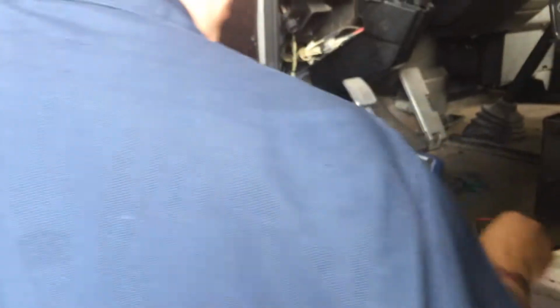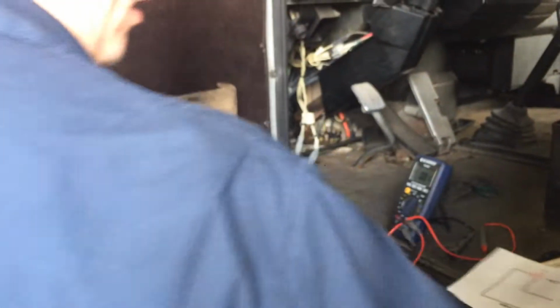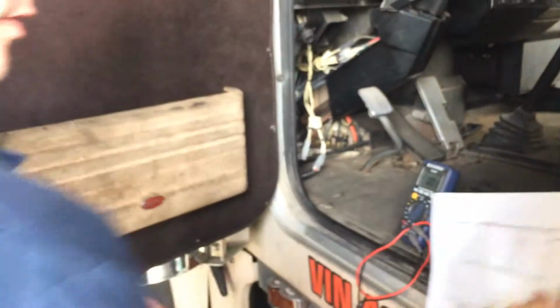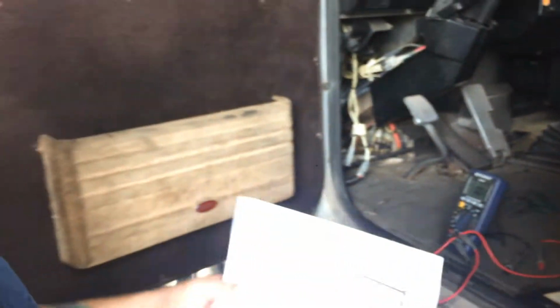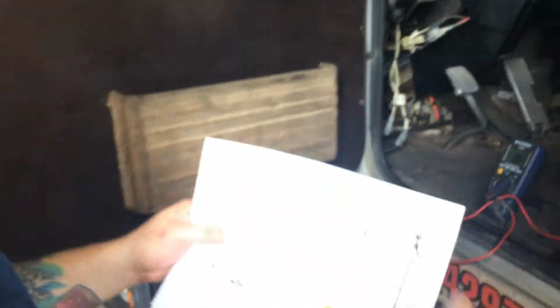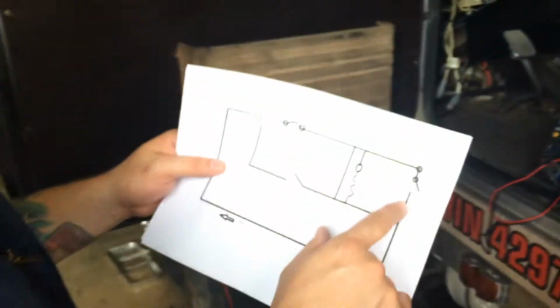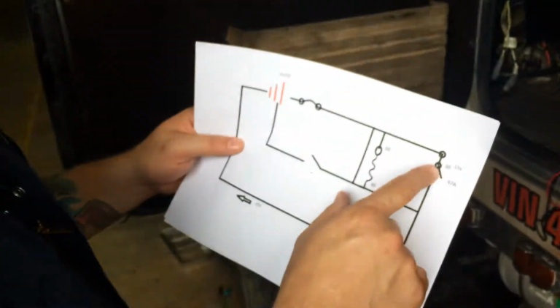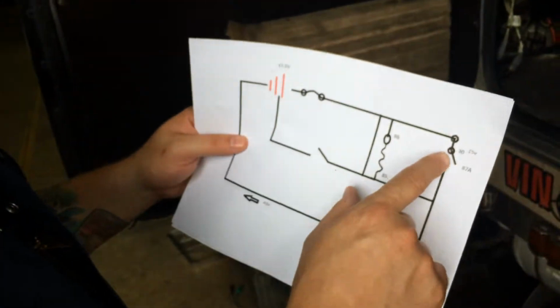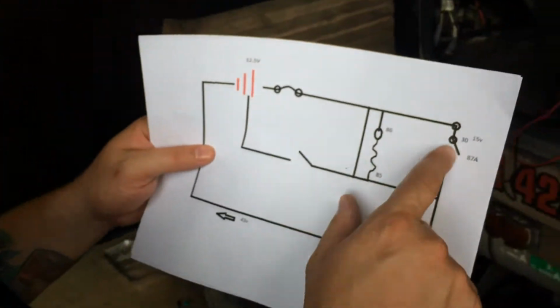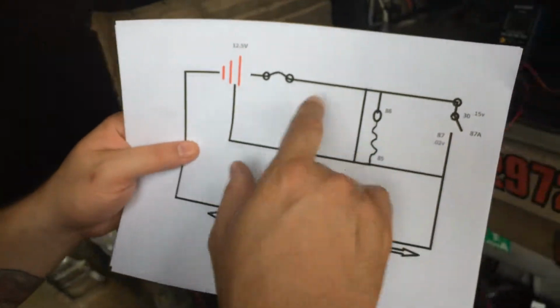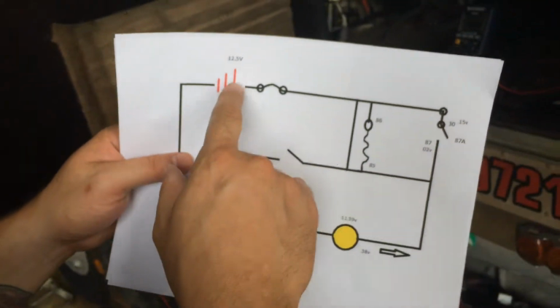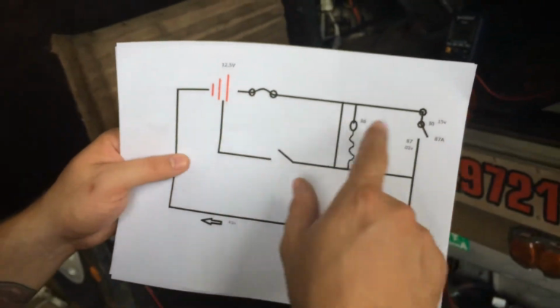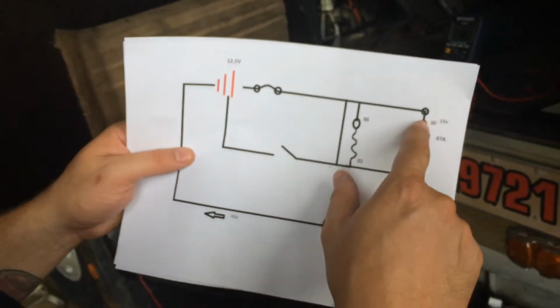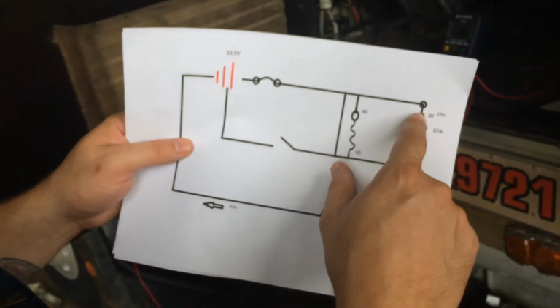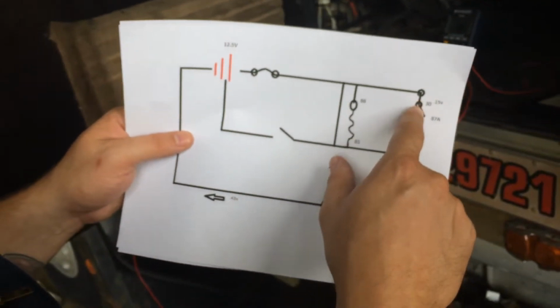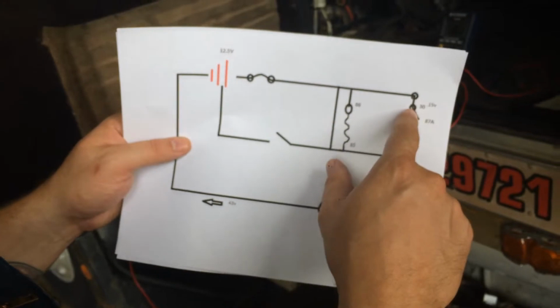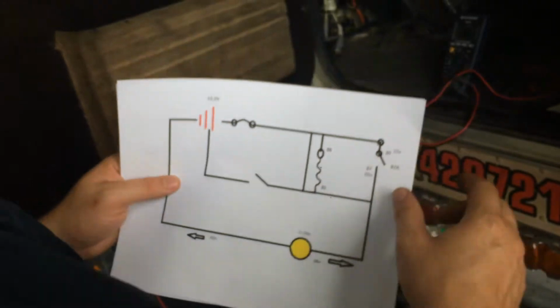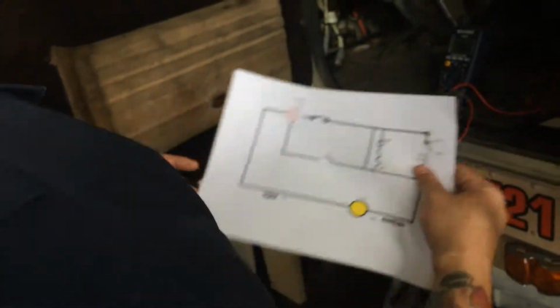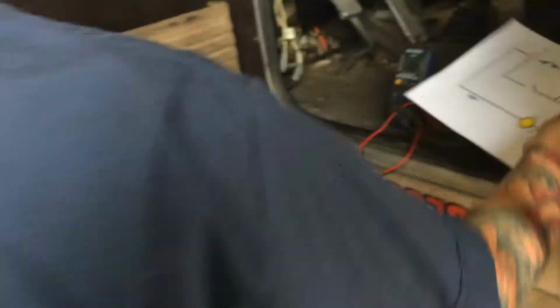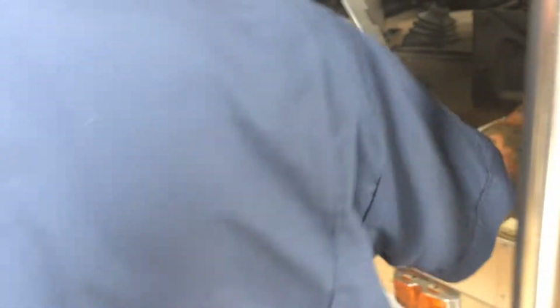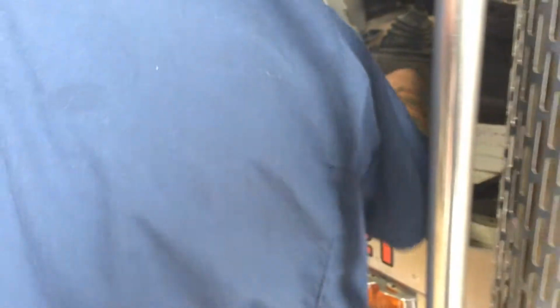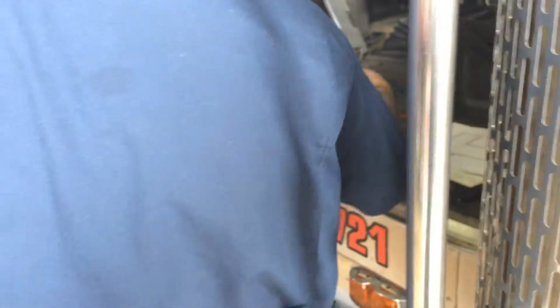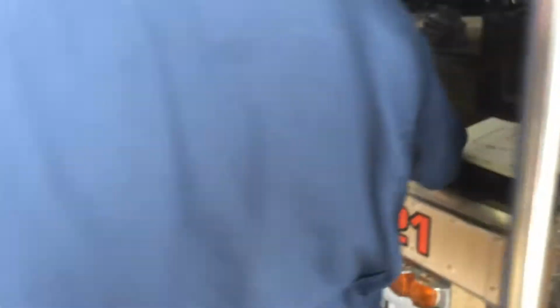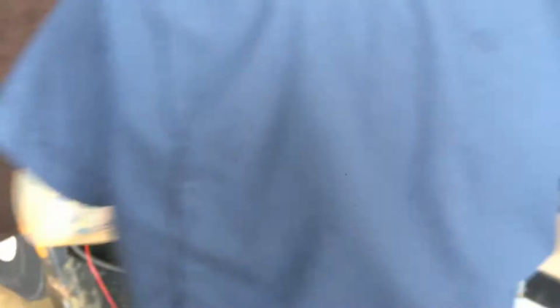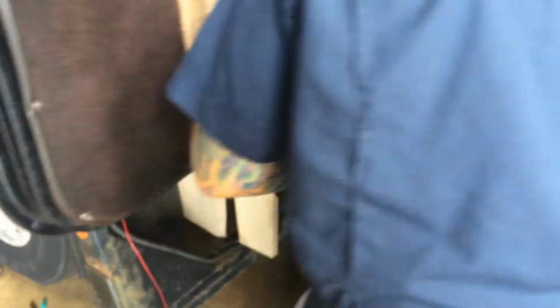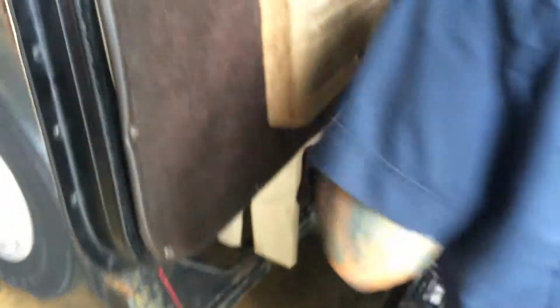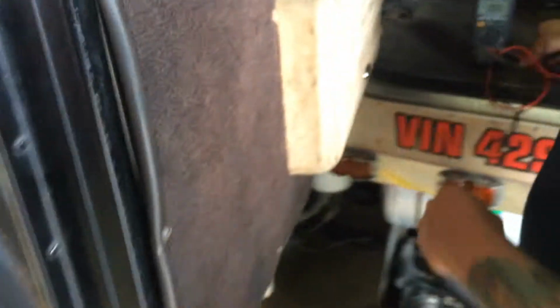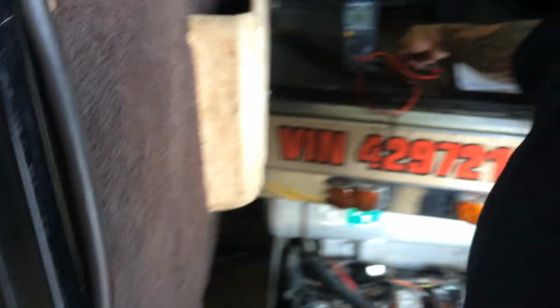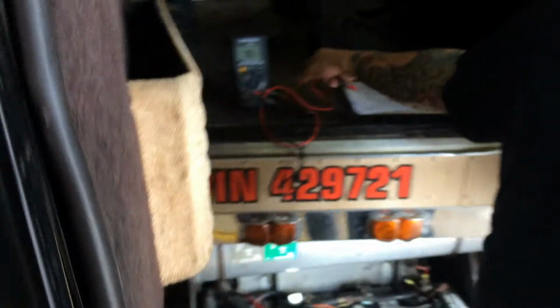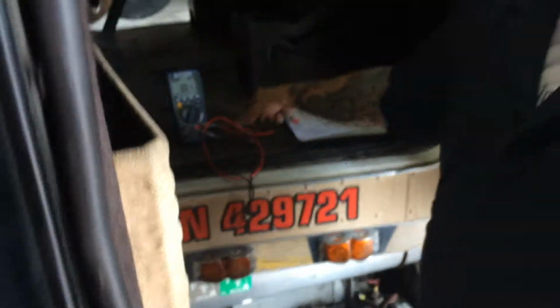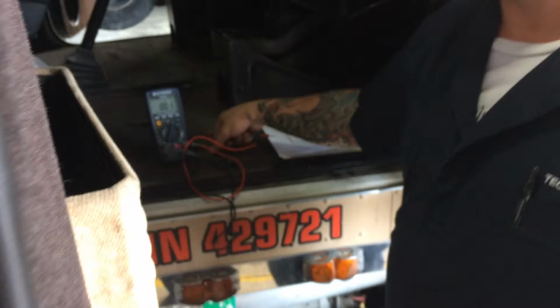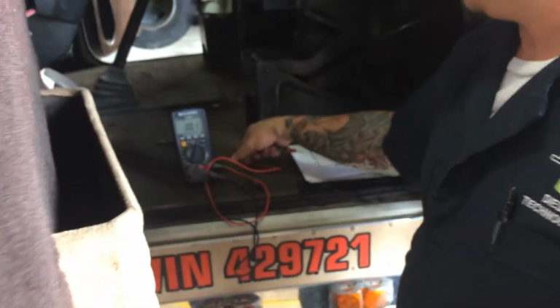Now I'm going to measure from the battery to the beginning of the relay. I should get 0.15 volts.